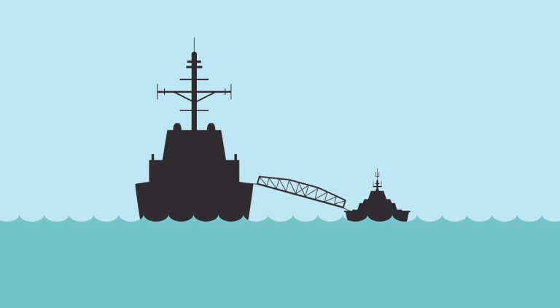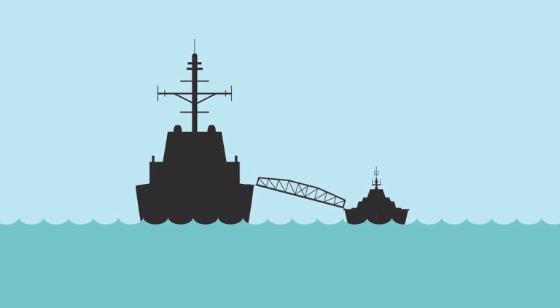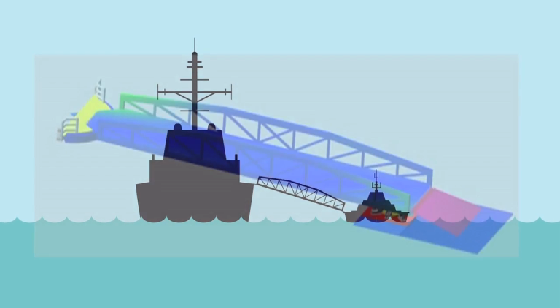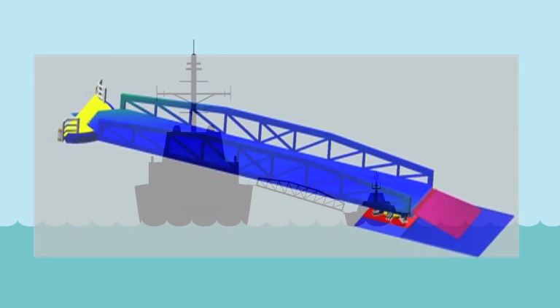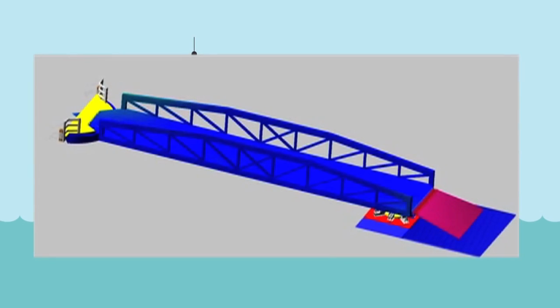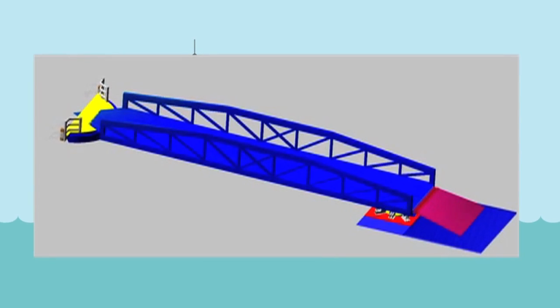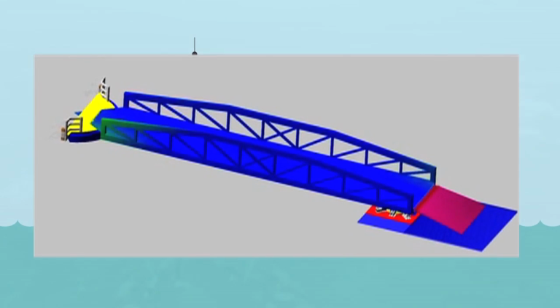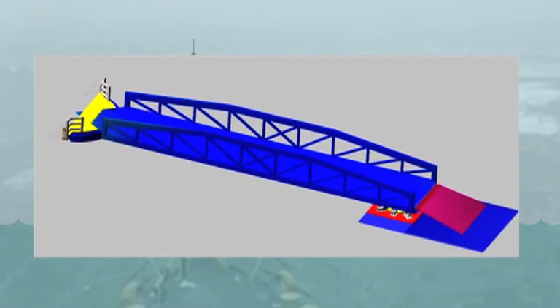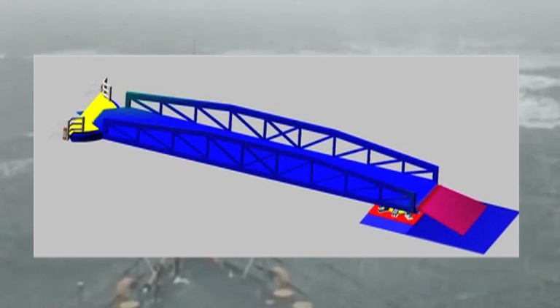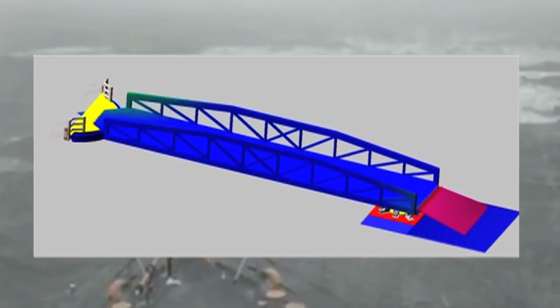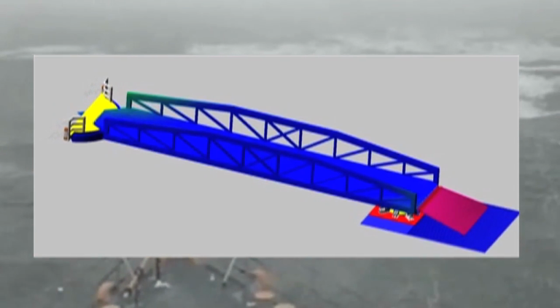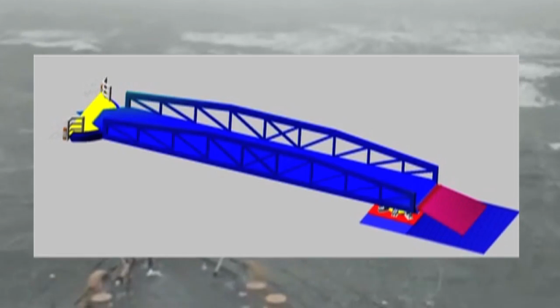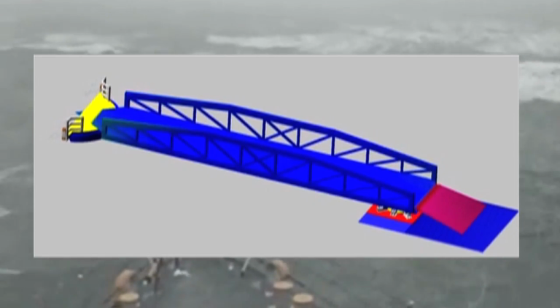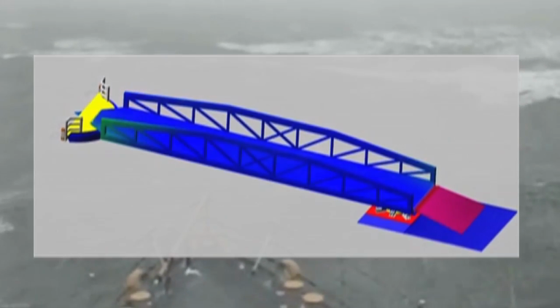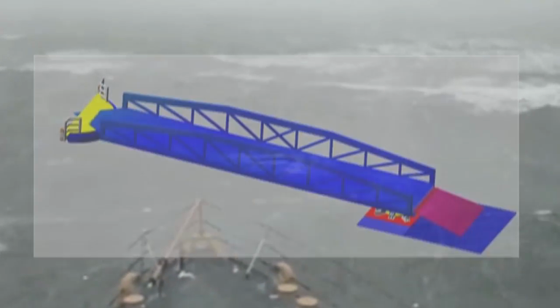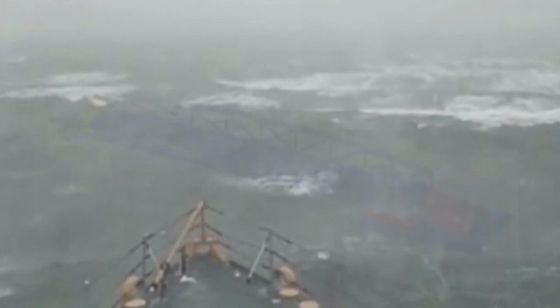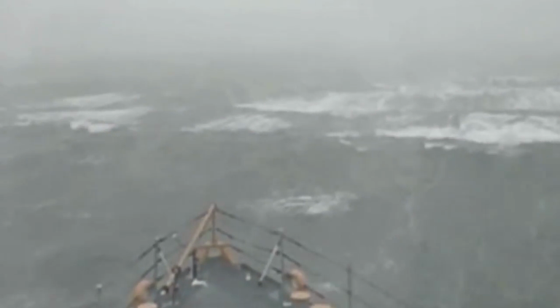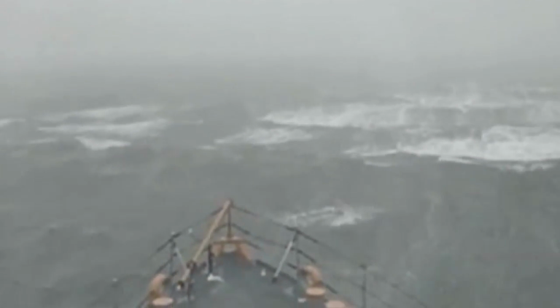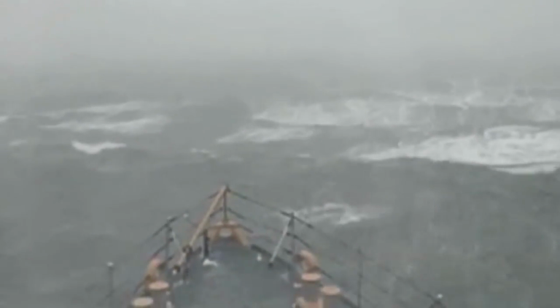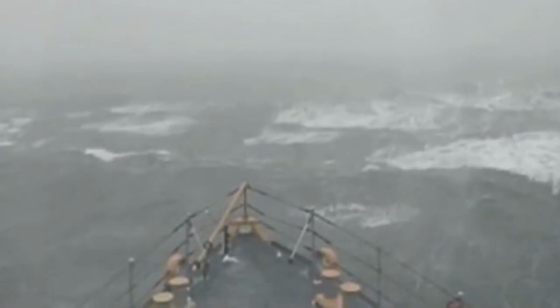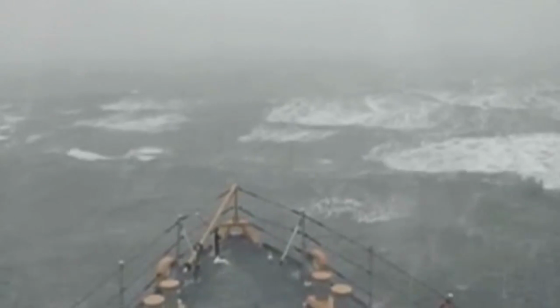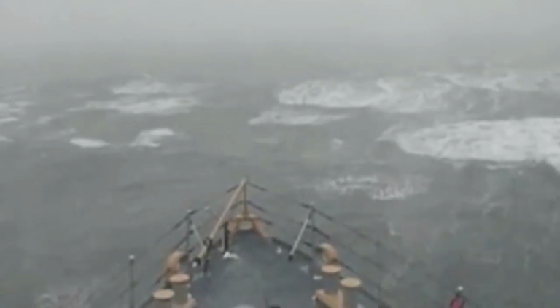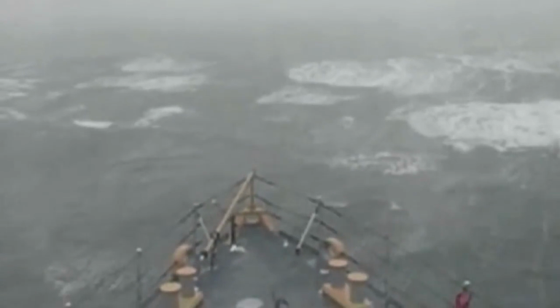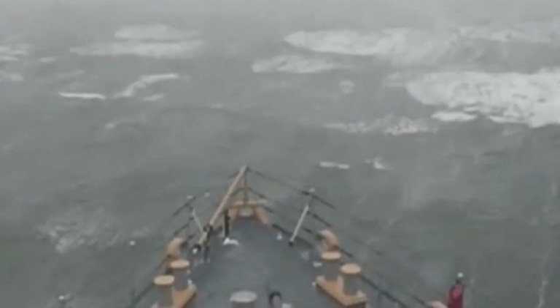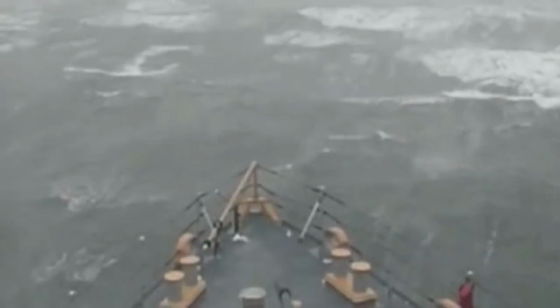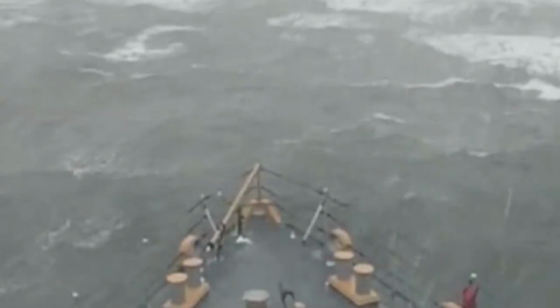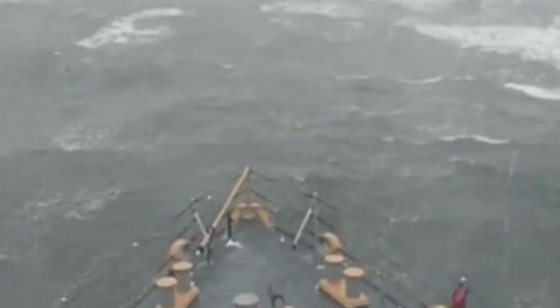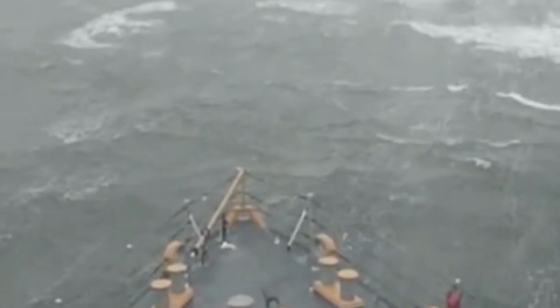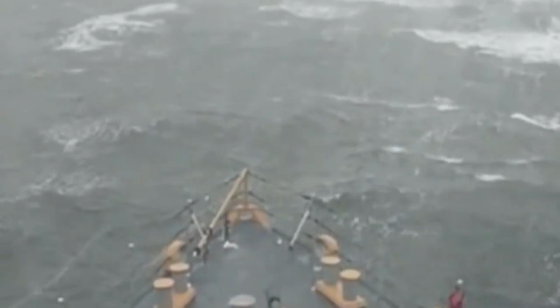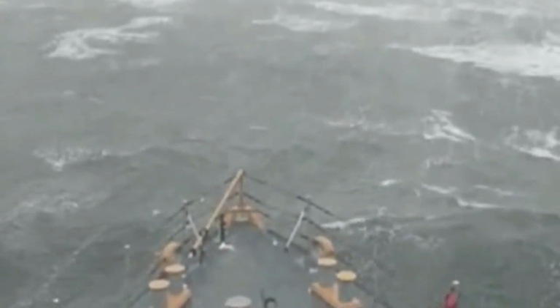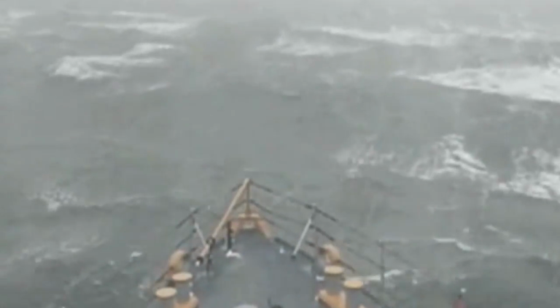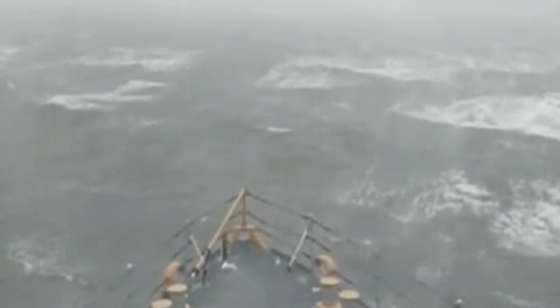An Alliant team developed an actively controlled ramp system that can safely function in up to sea state four conditions — that is, waves up to two and a half meters and winds up to 21 knots — standards which have never before been achieved.